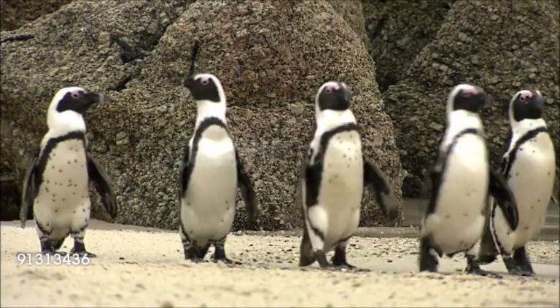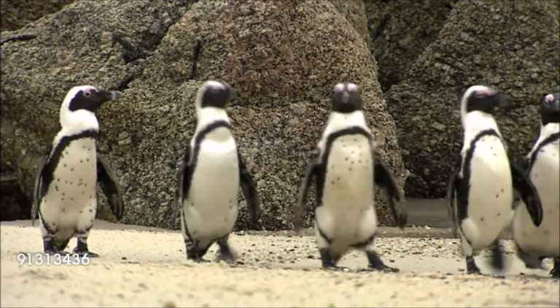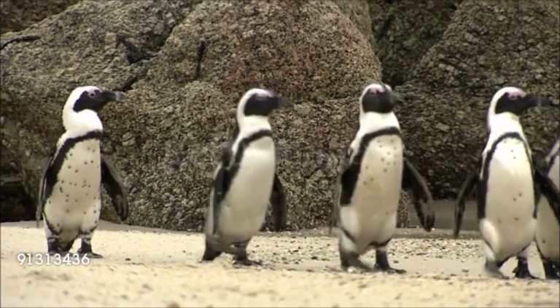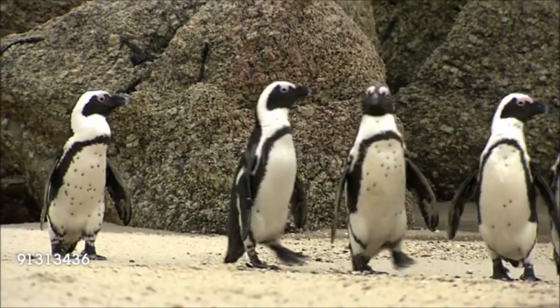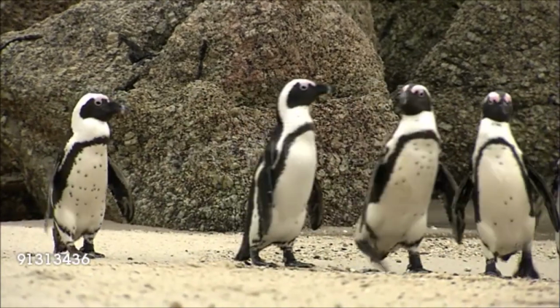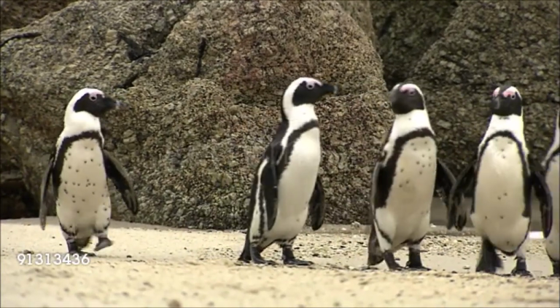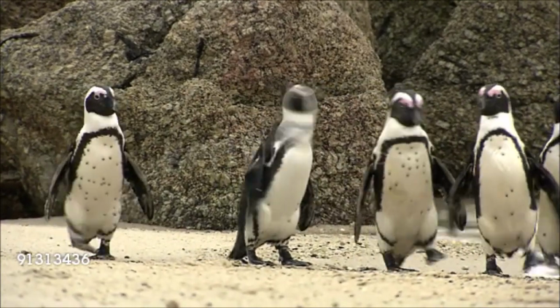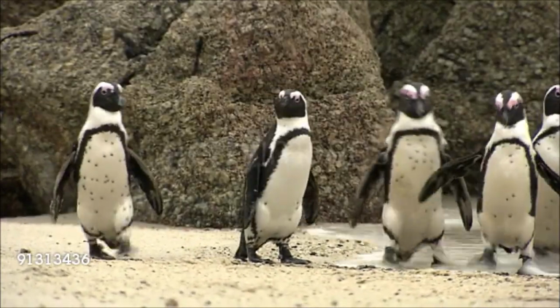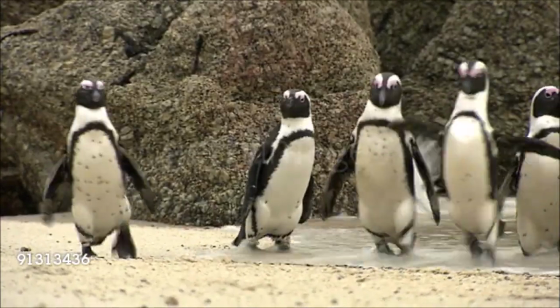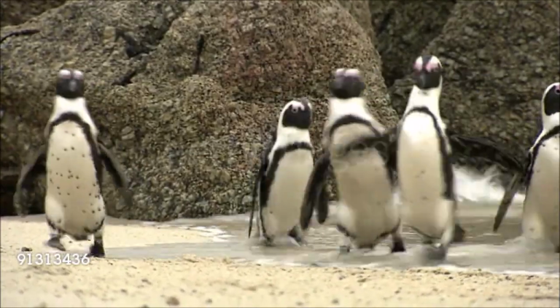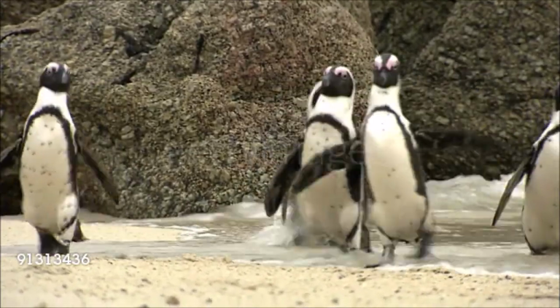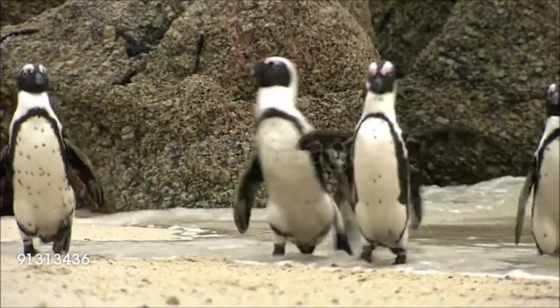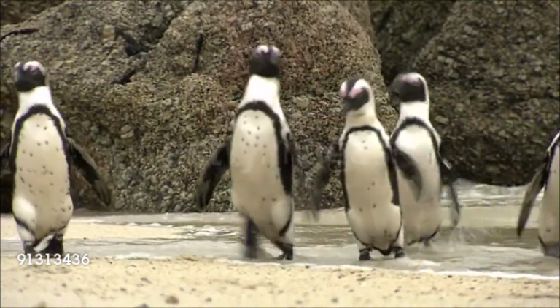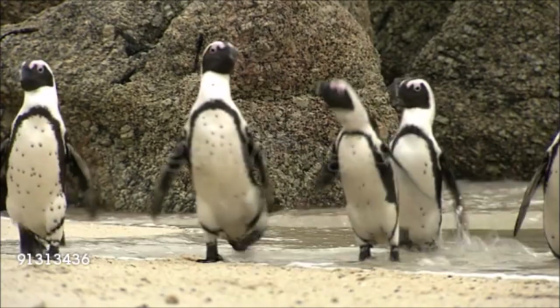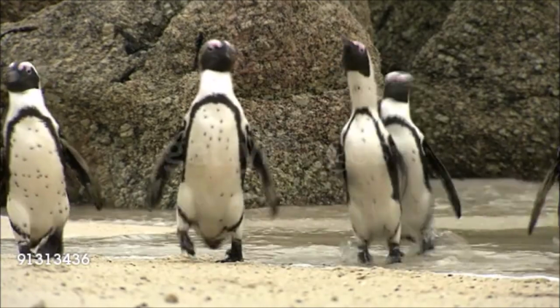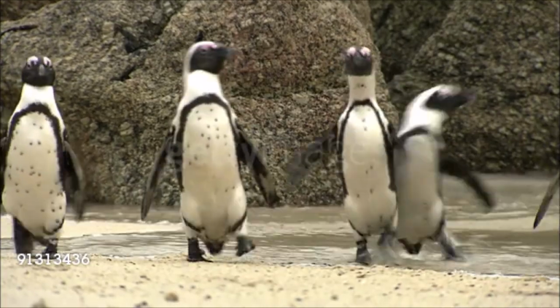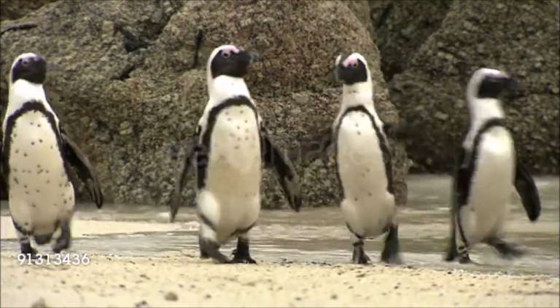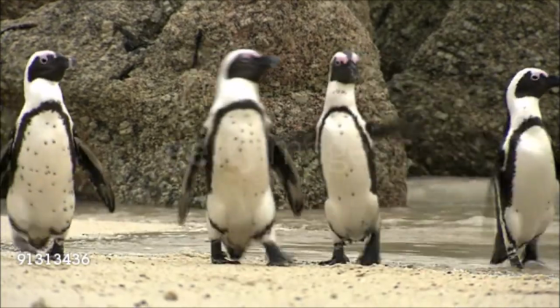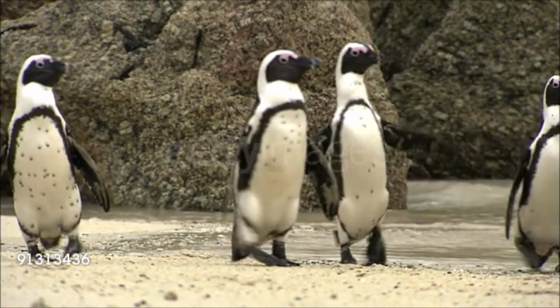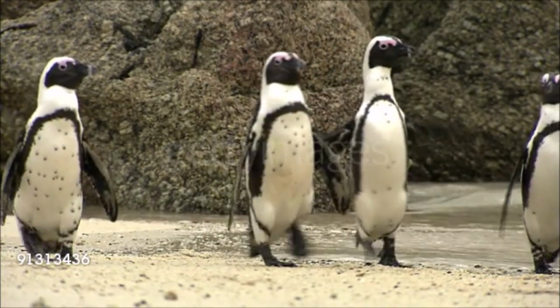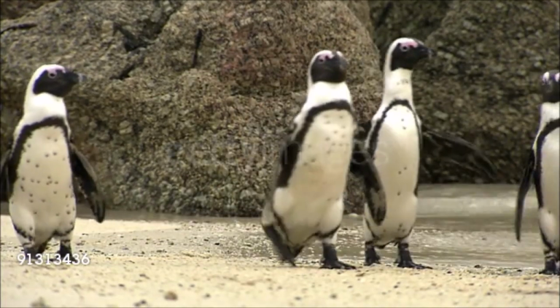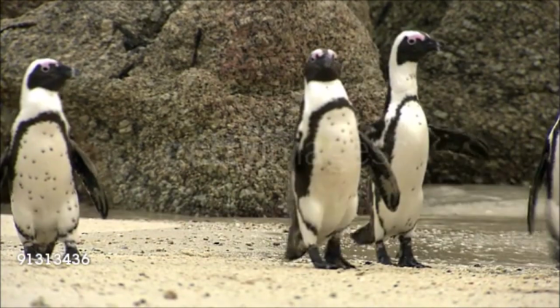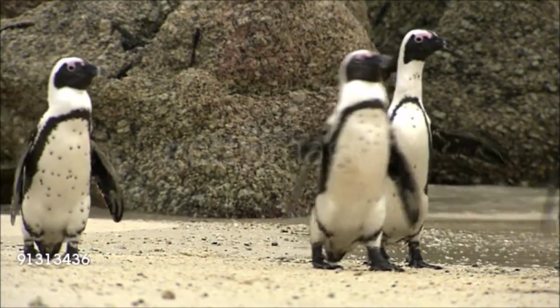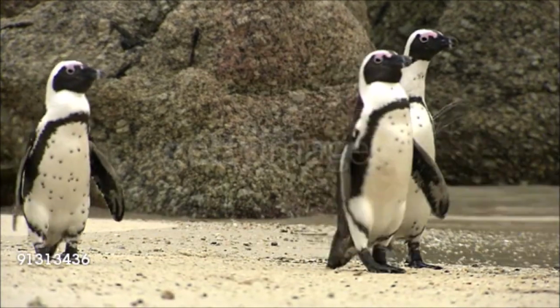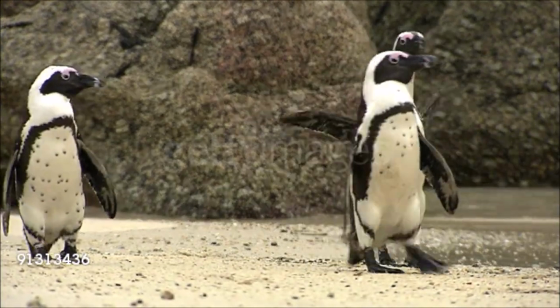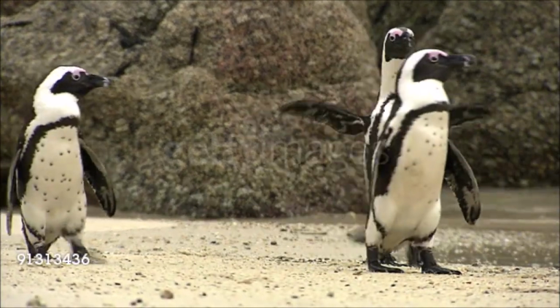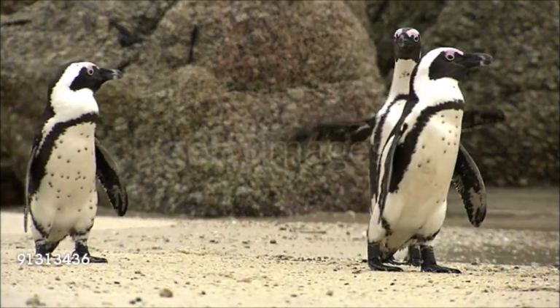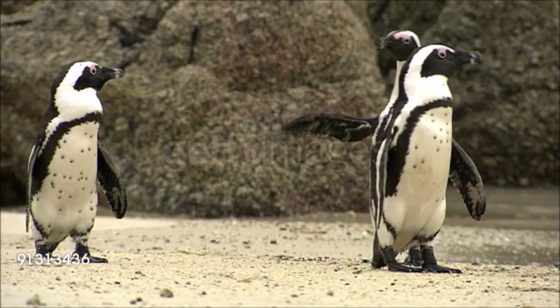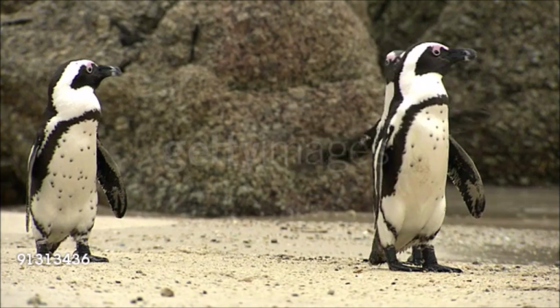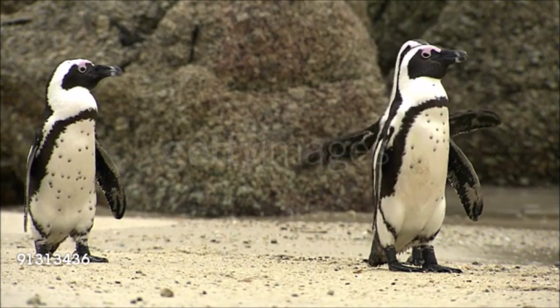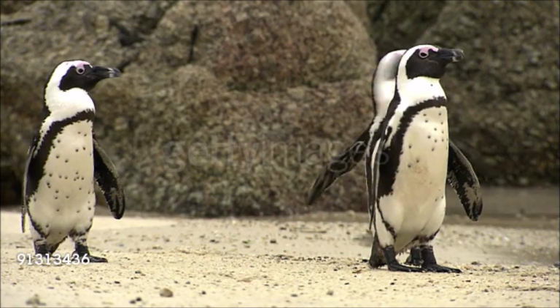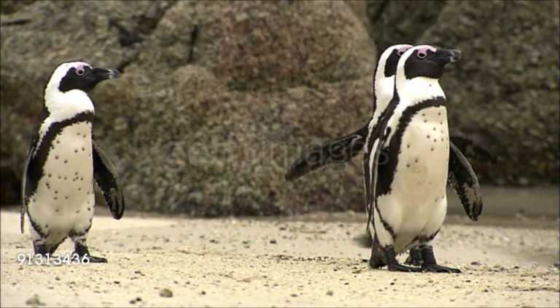Also known as the Cape Penguin, the Jackass Penguin is the only penguin that breeds in Africa. It is found from the wild coast east of Cape St. Francis westward, and northward to the Skeleton Coast near Walvis Bay in Namibia.